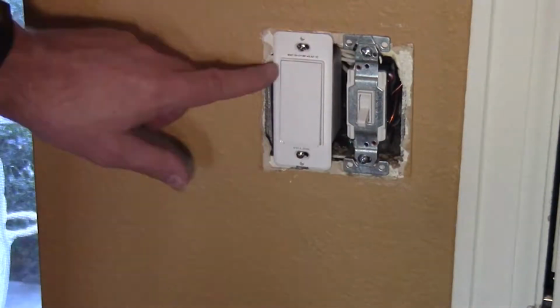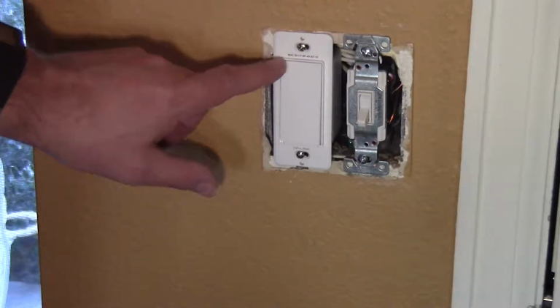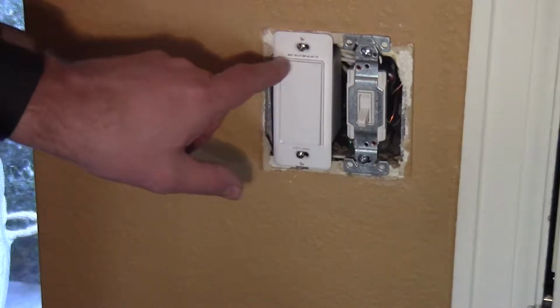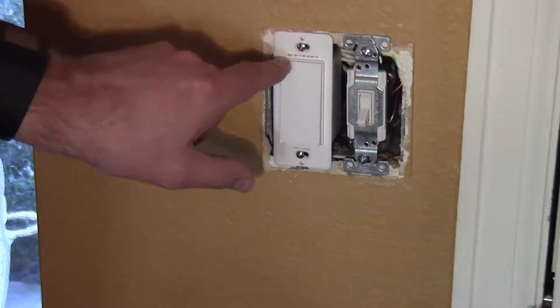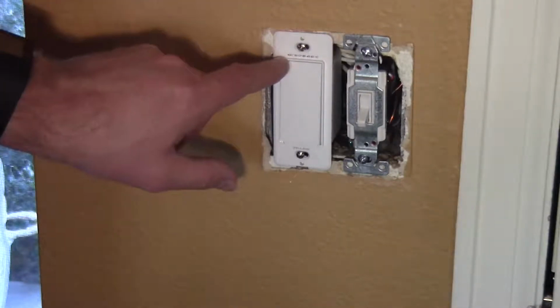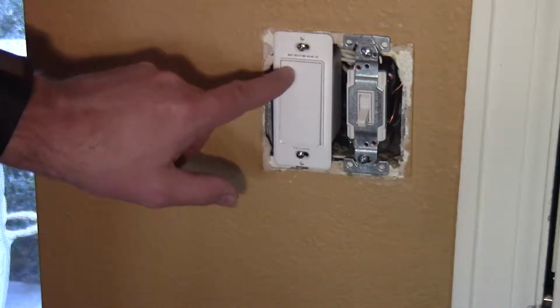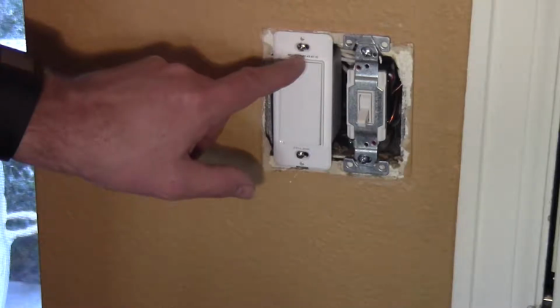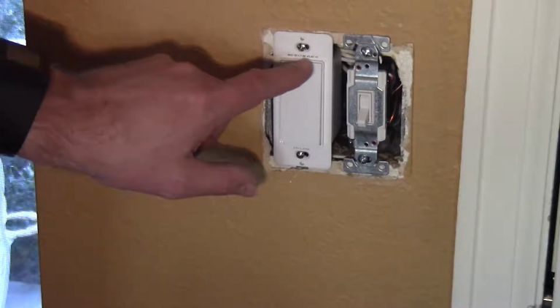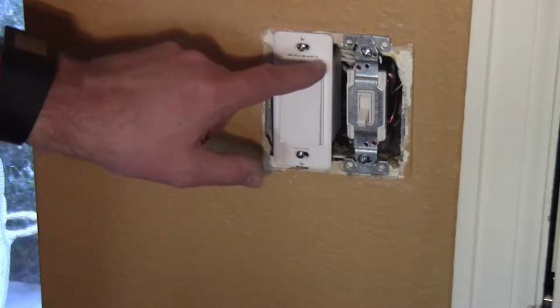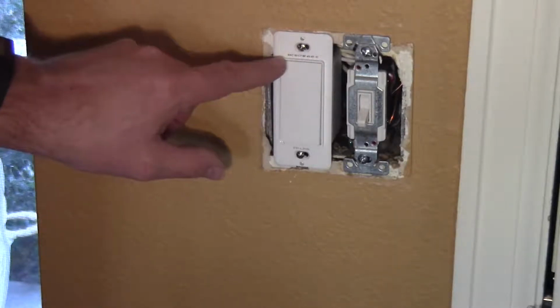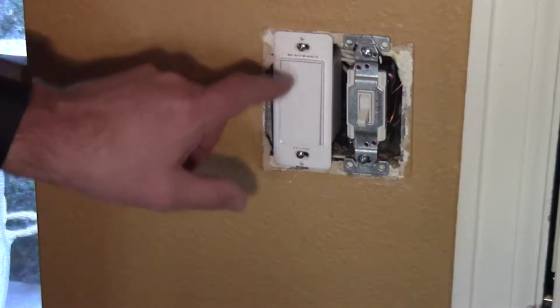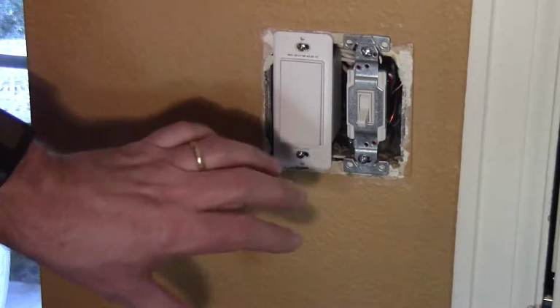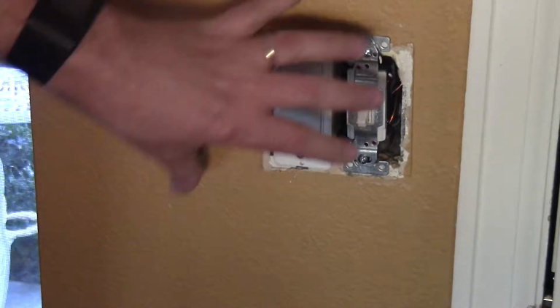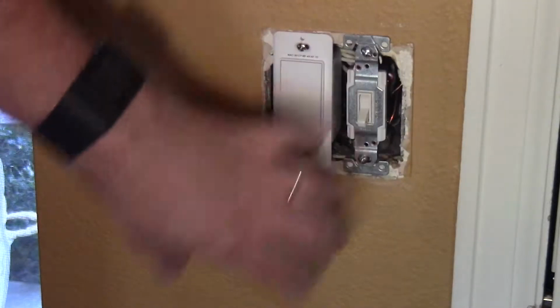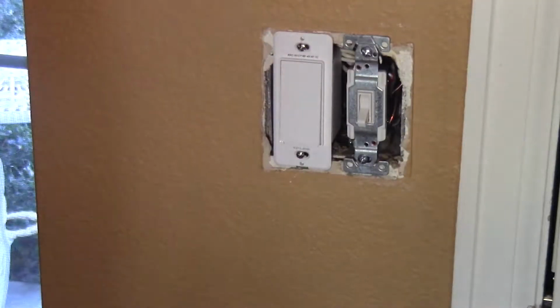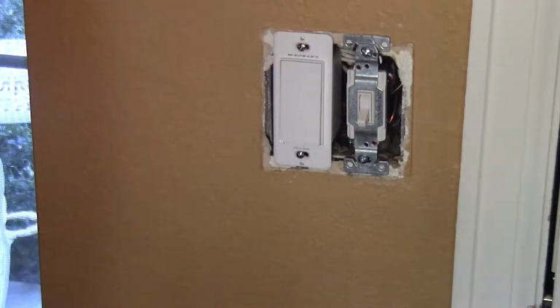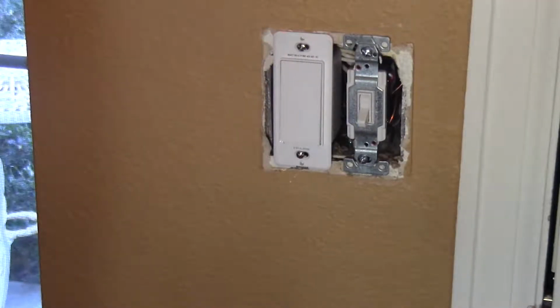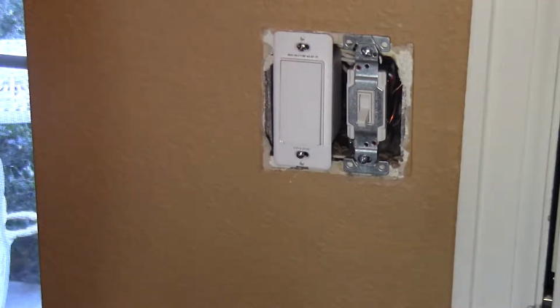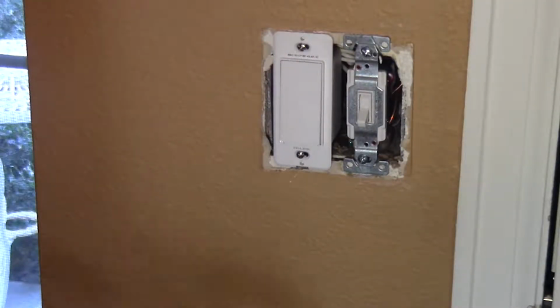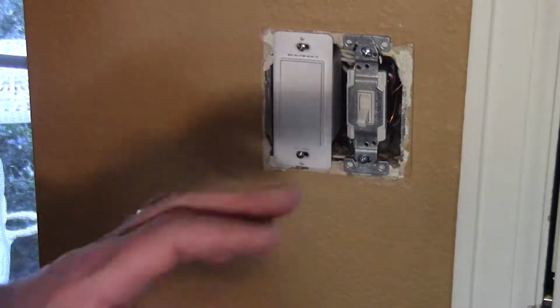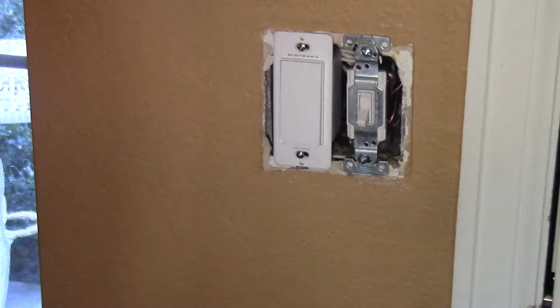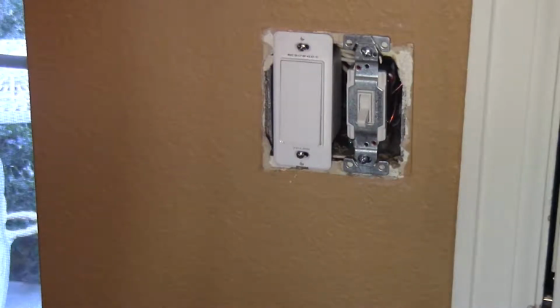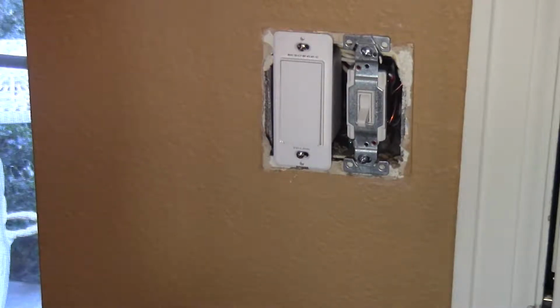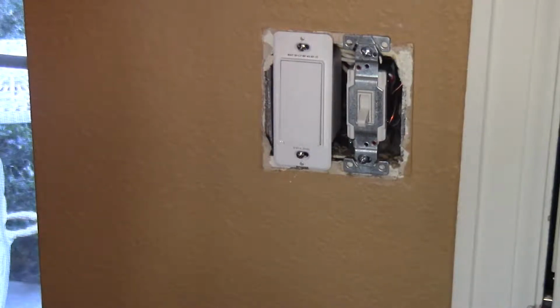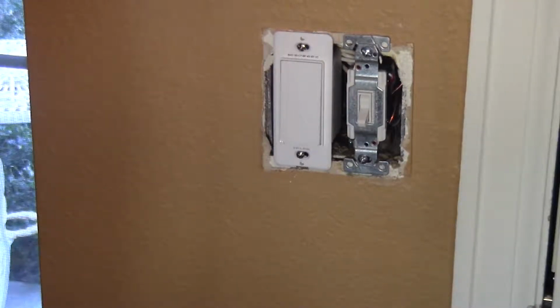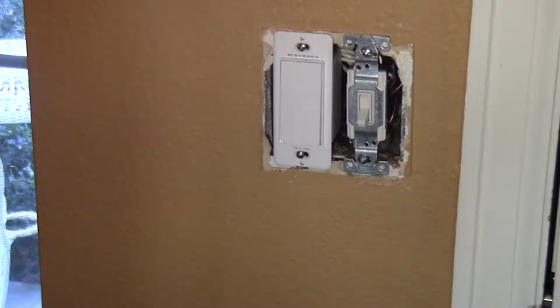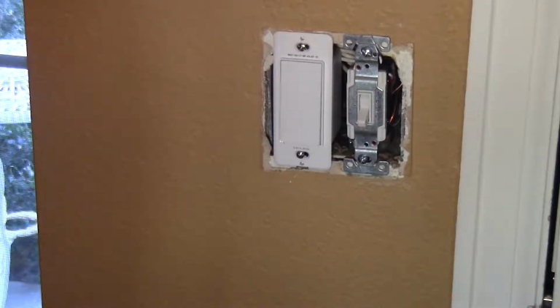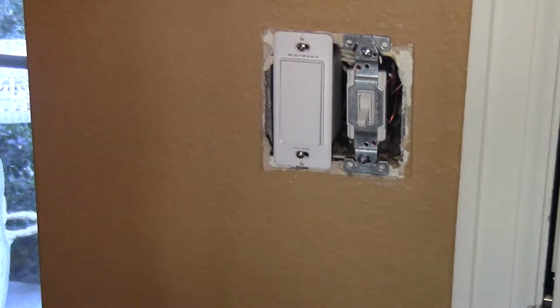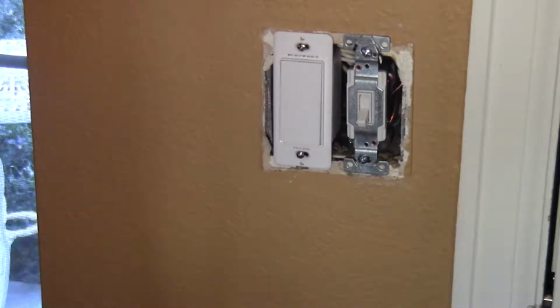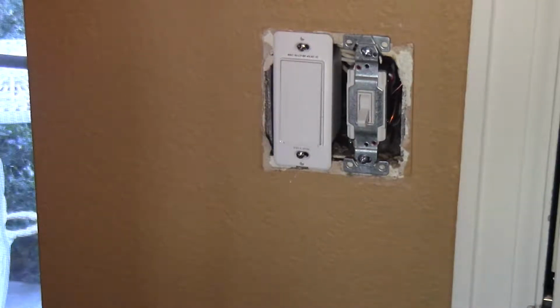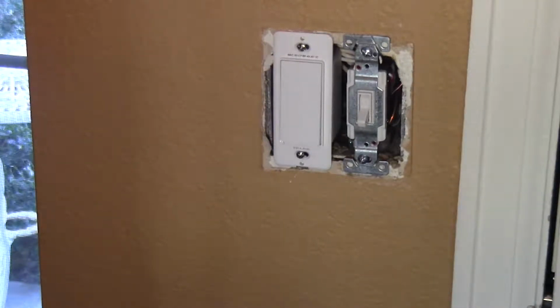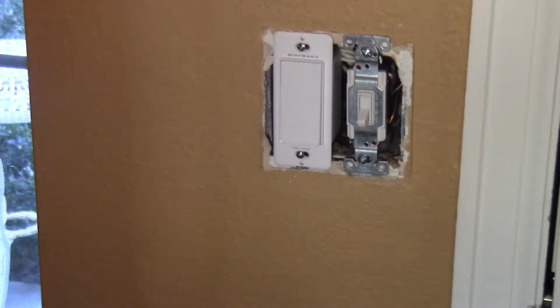One nice thing I noticed is that there is the MAC address written right on the switch. The cover plate covers it up, so if you ever have a Wi-Fi problem, the MAC address is easily accessible underneath the plate.